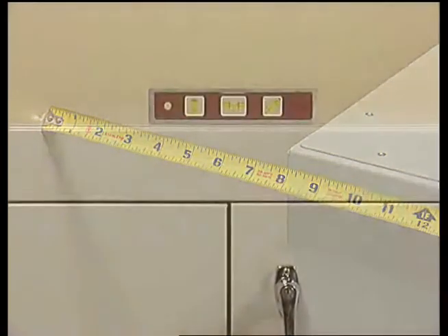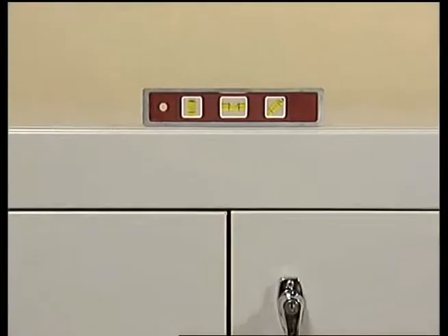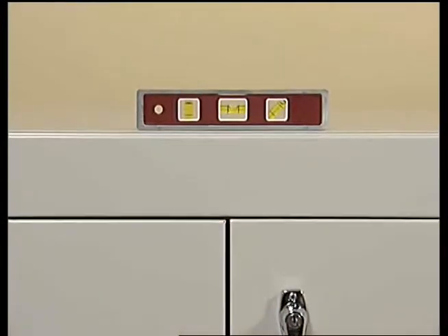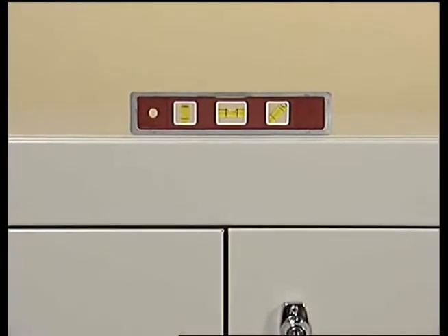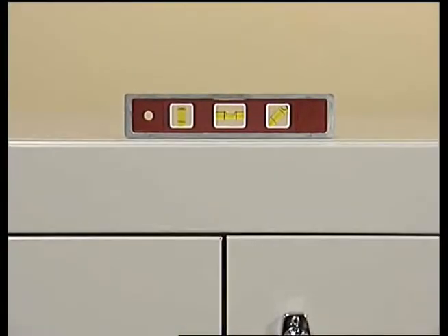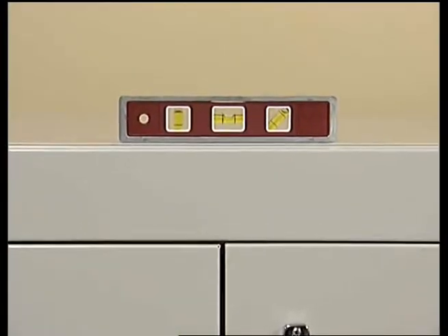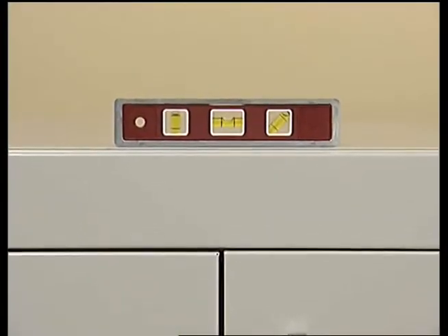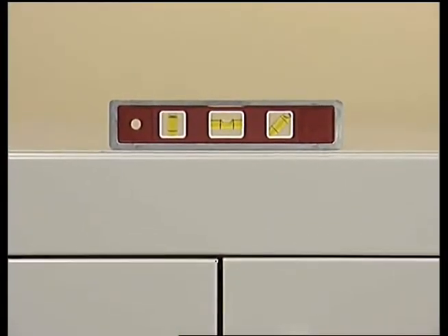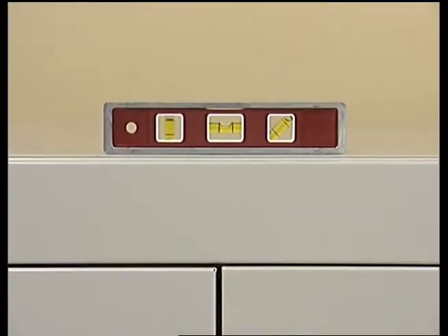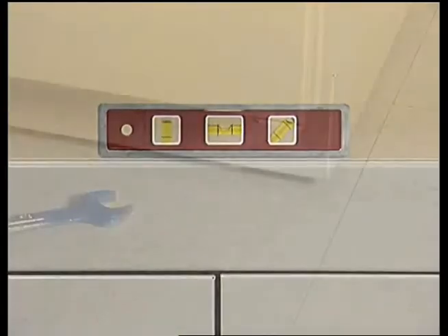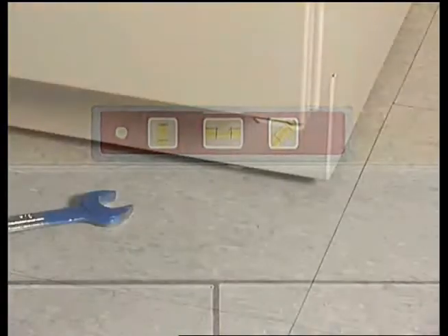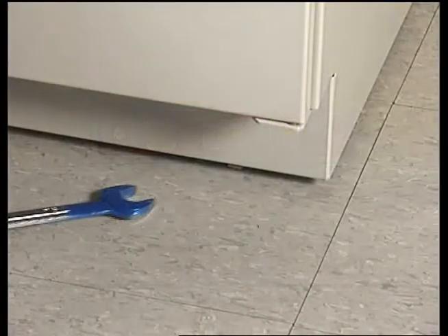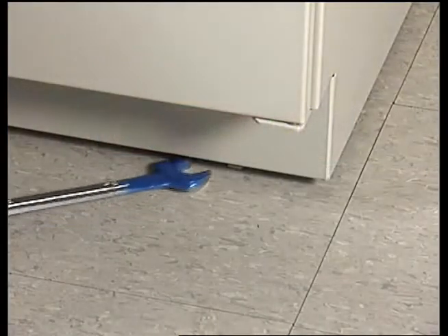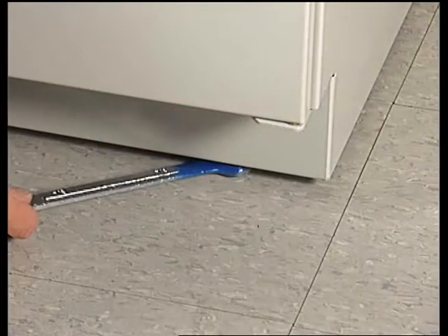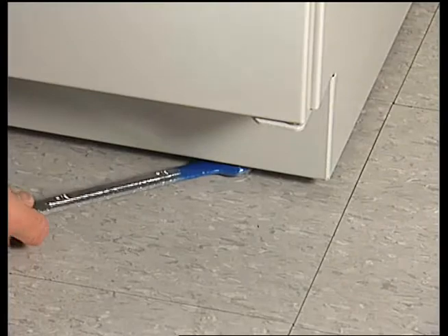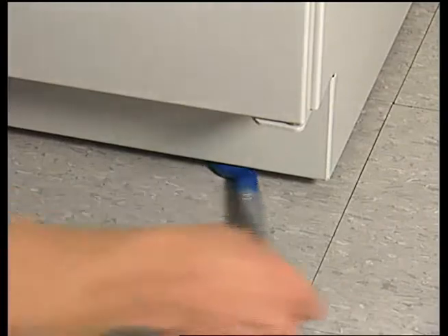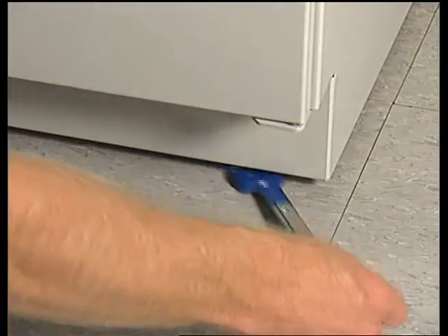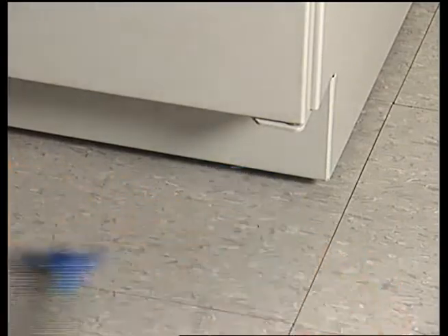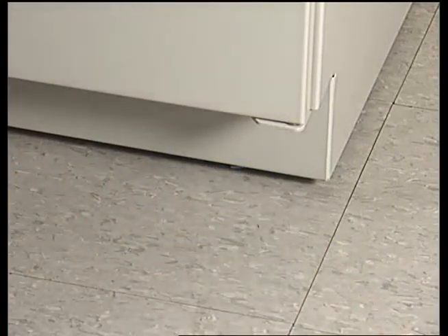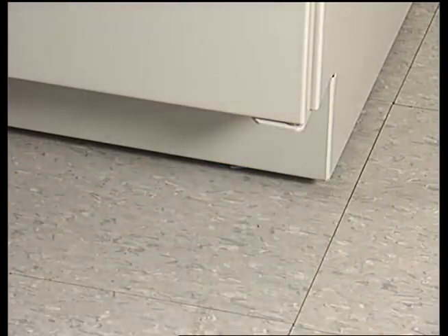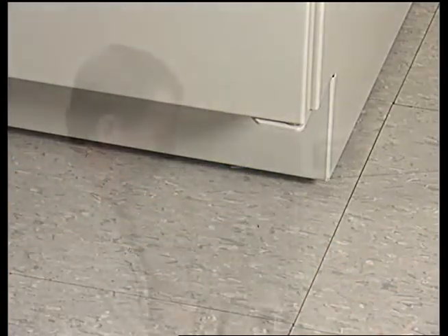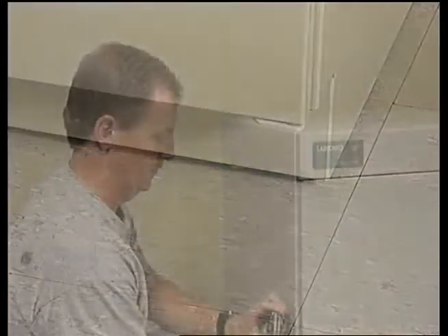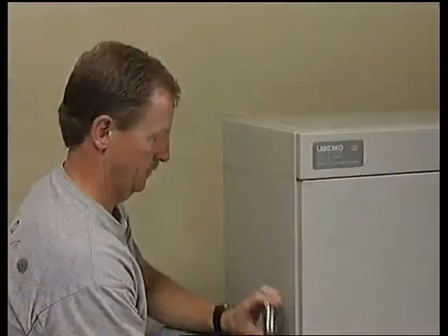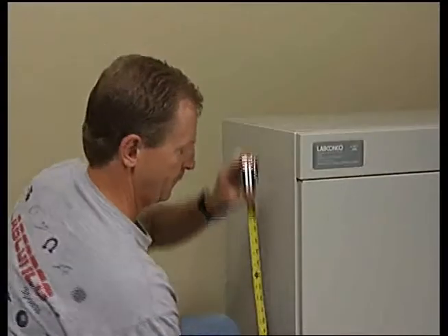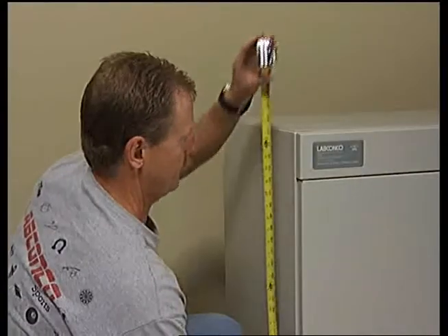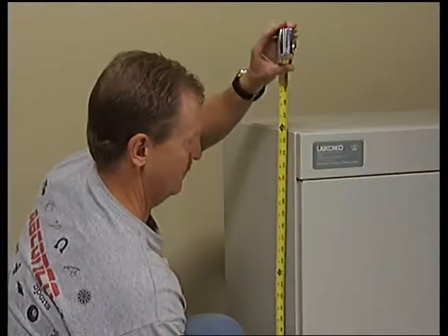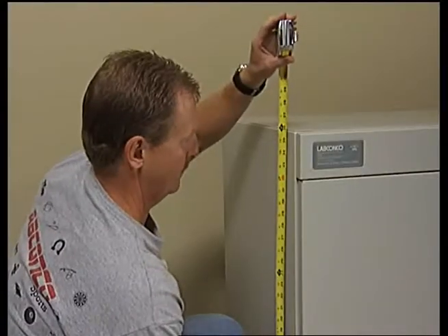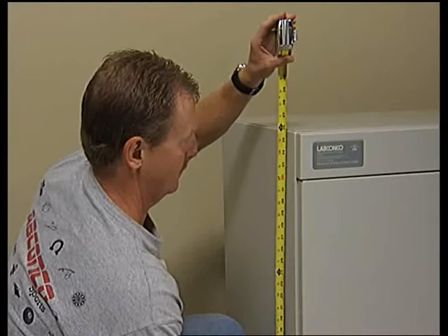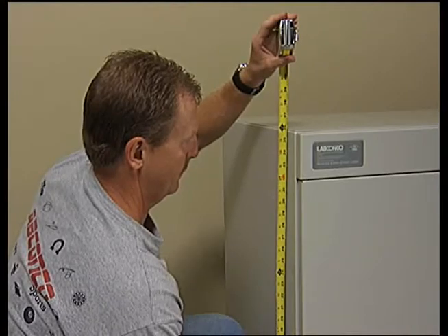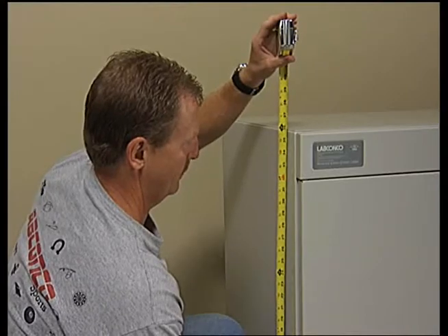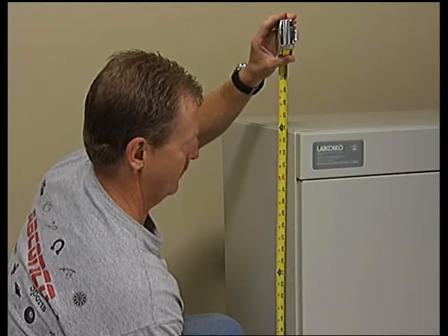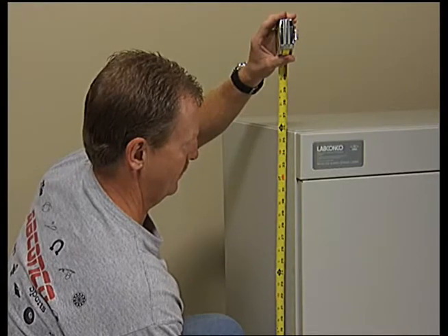Use a level to check the base cabinet at the front, sides, and back, adjusting the leveling feet as required with a crescent or open-faced wrench. Ensure the top of the cabinet is 35¾ inches above the floor.